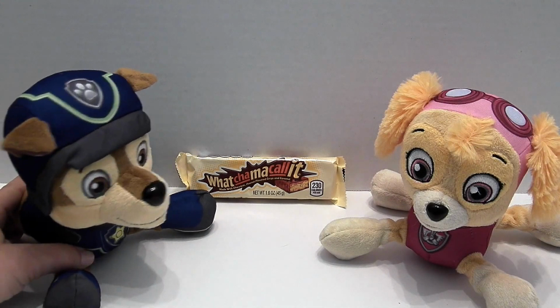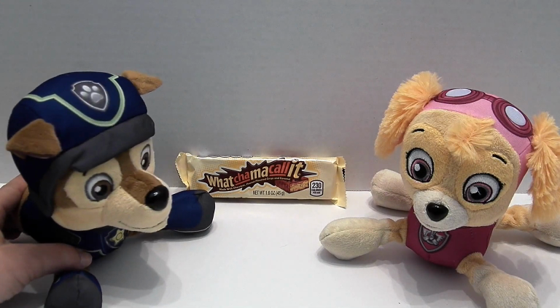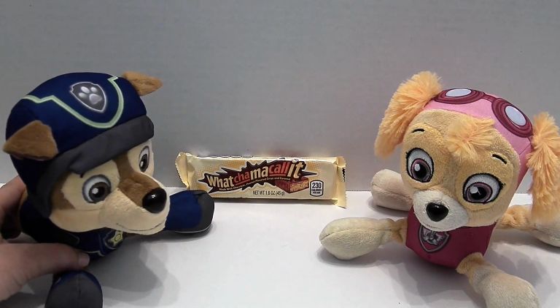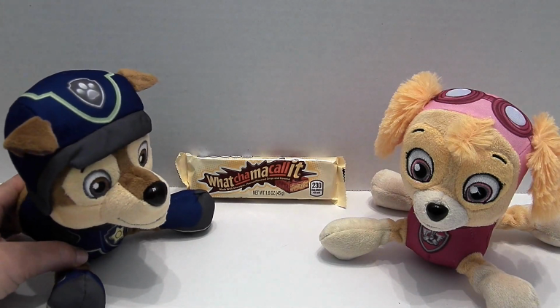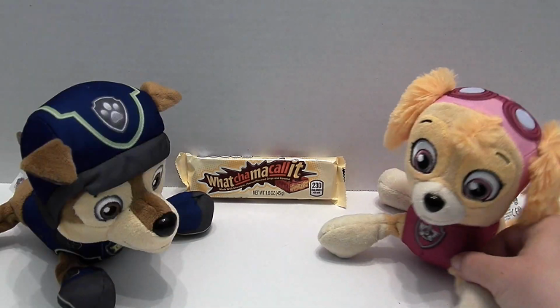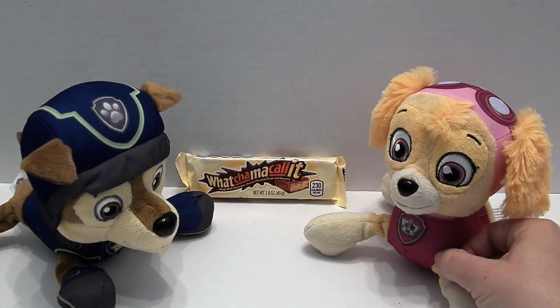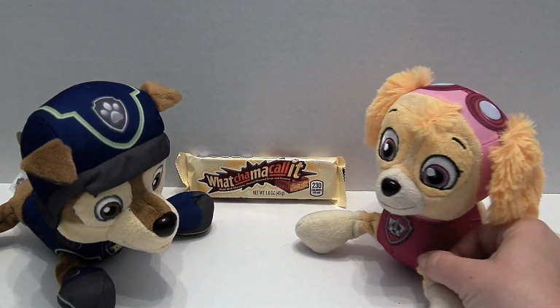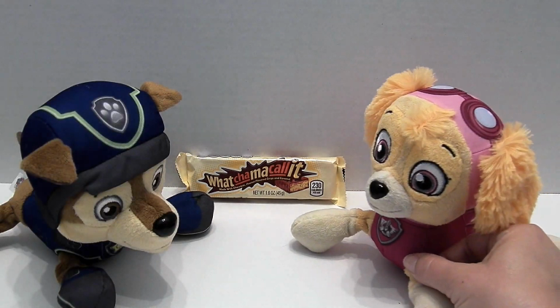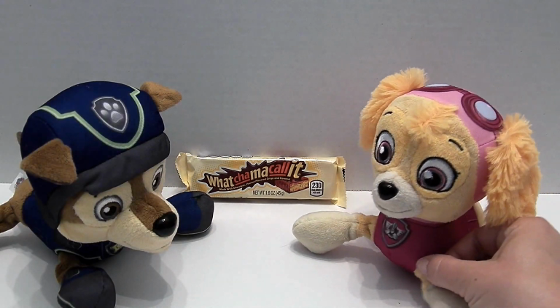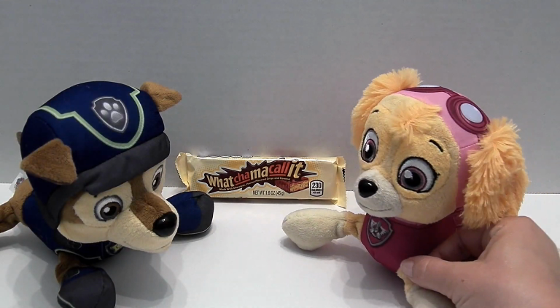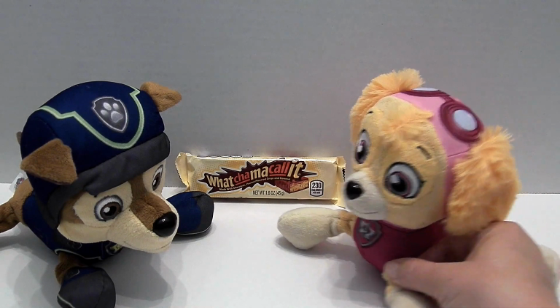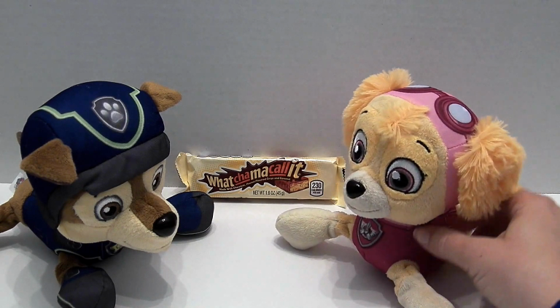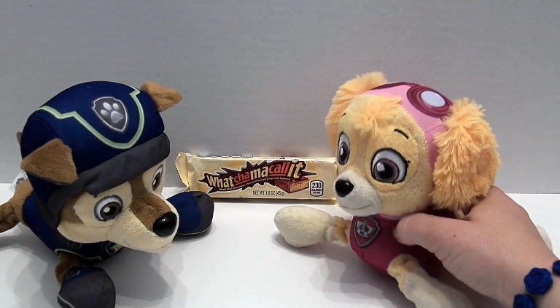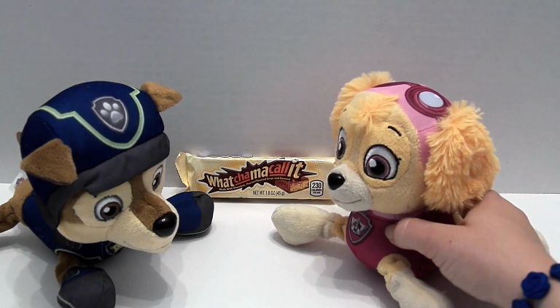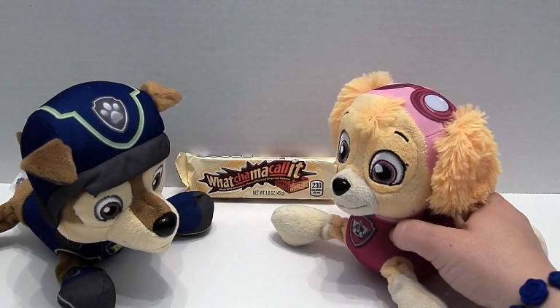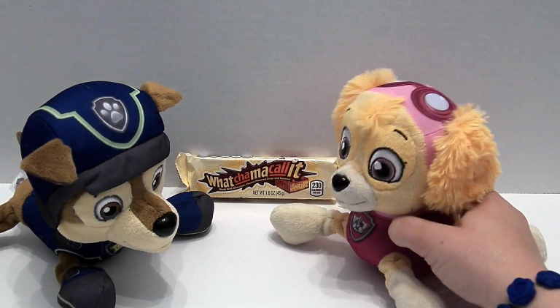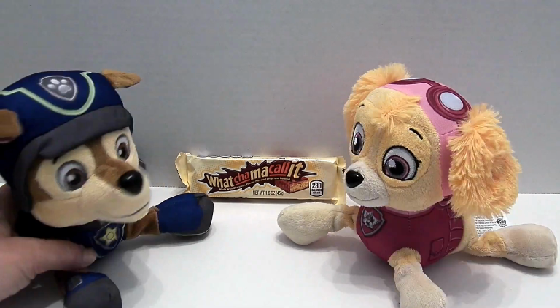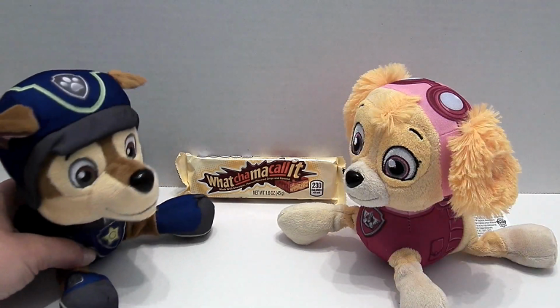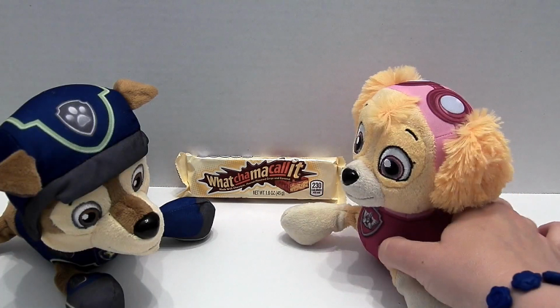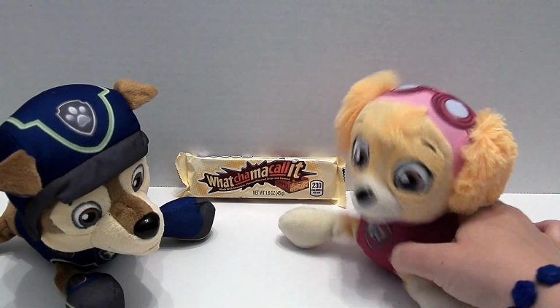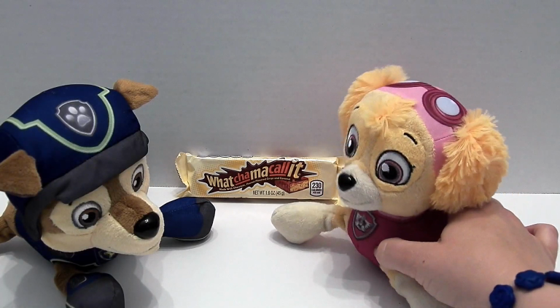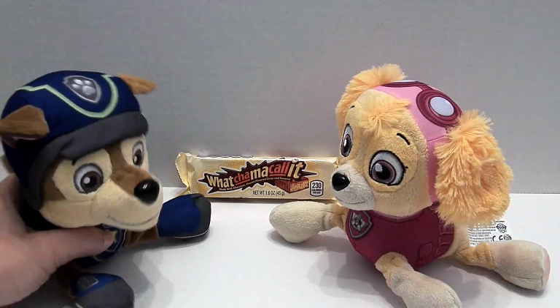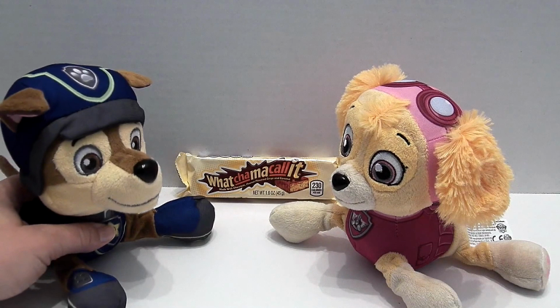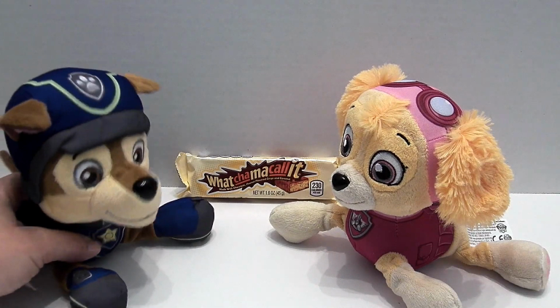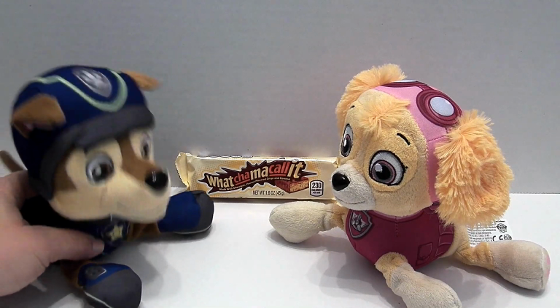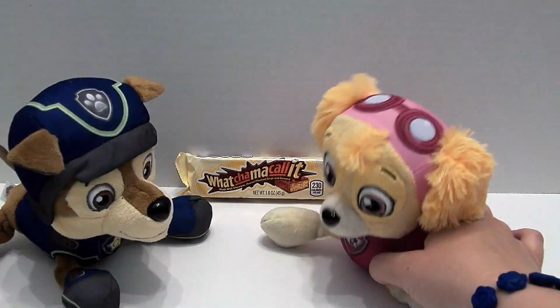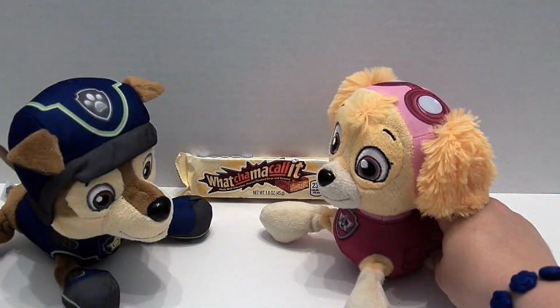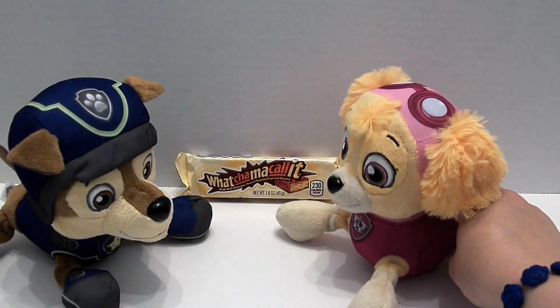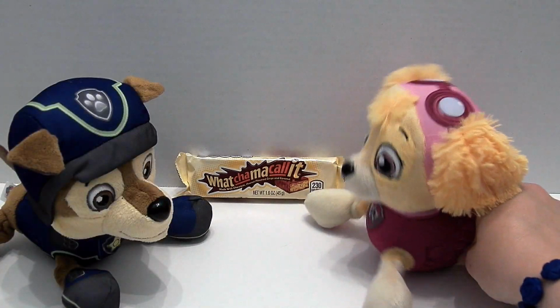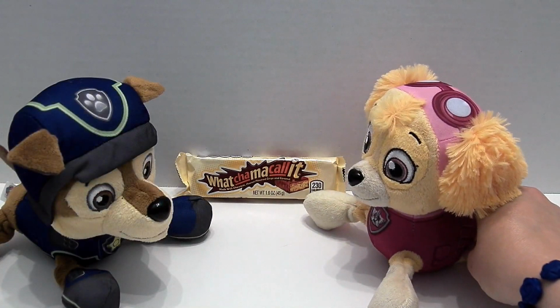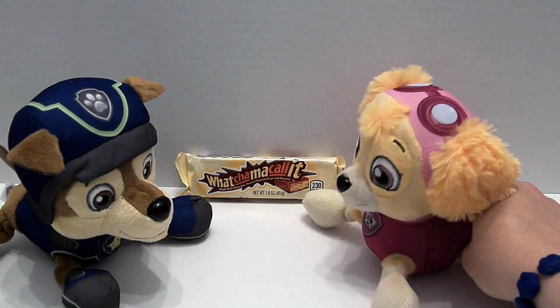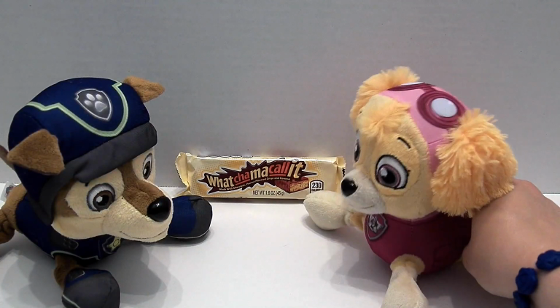Hi Skye, what are you doing? Oh, hi Chase. I'm gonna do a taste test candy review on Whatchamacallit. What? Taste test Whatchamacallit? So you forgot the name. No, I didn't forget the name. It's Whatchamacallit.